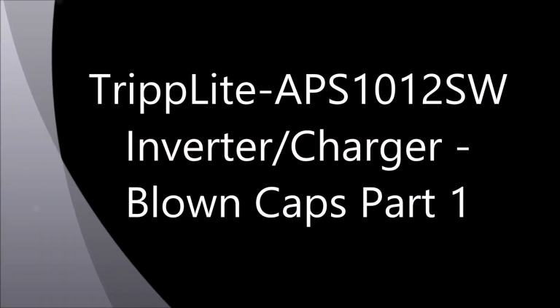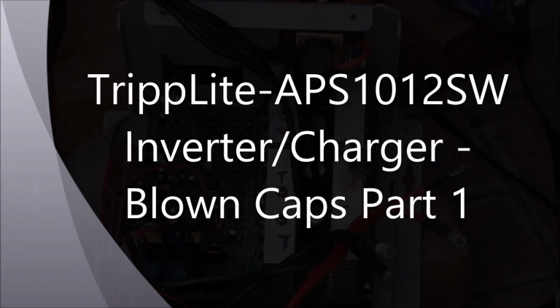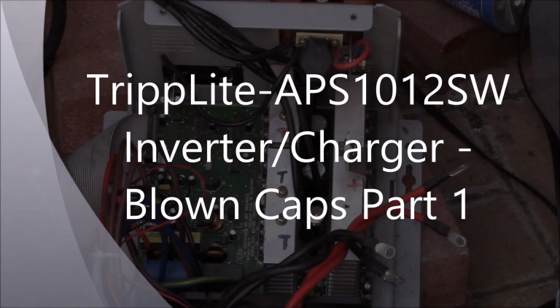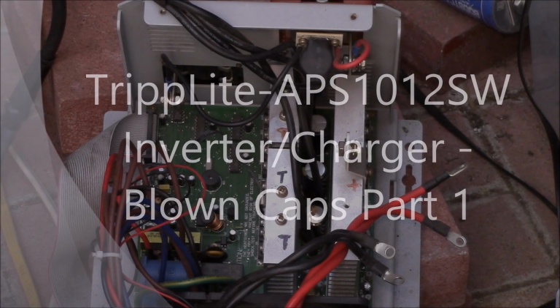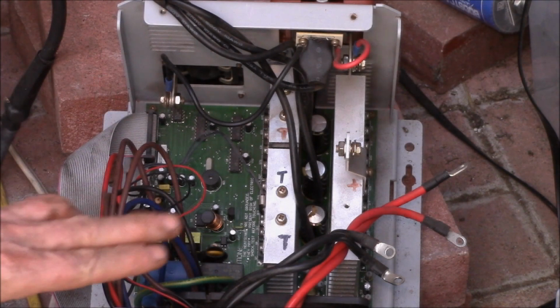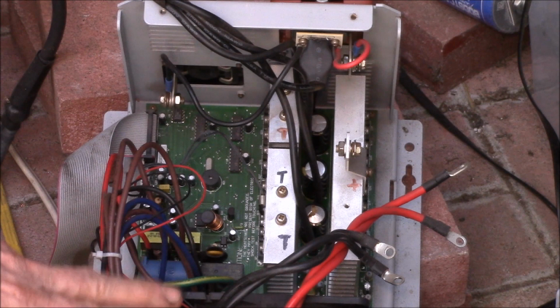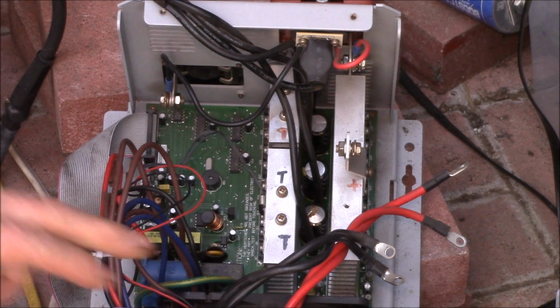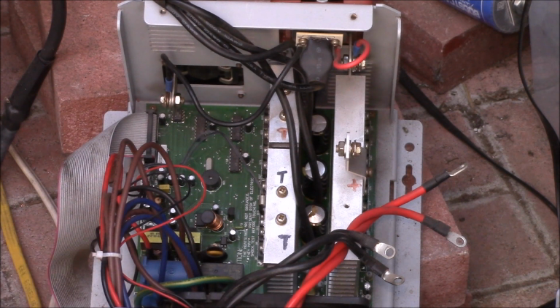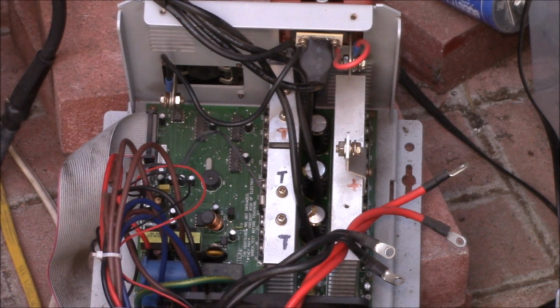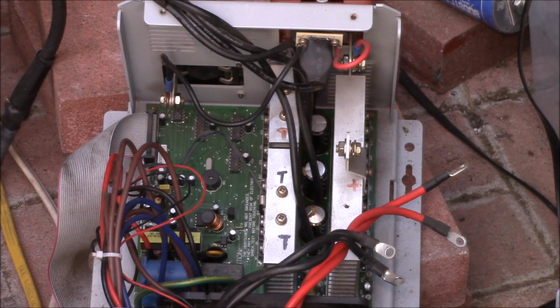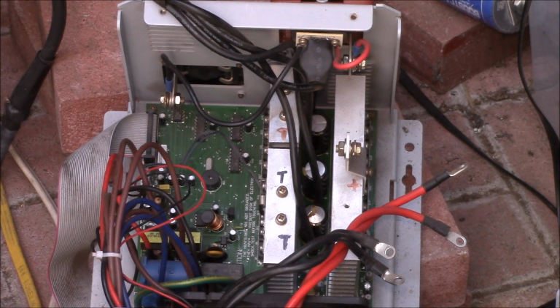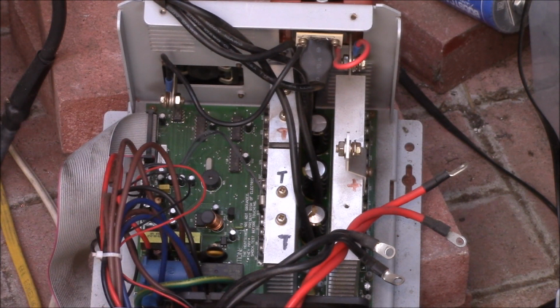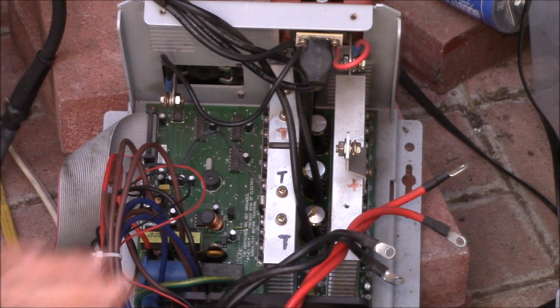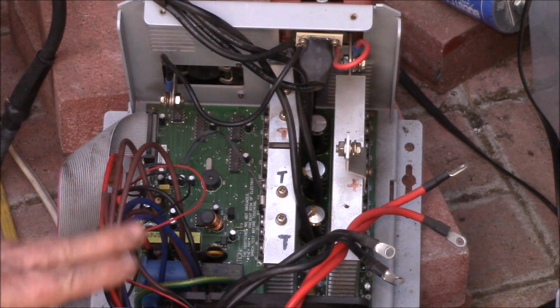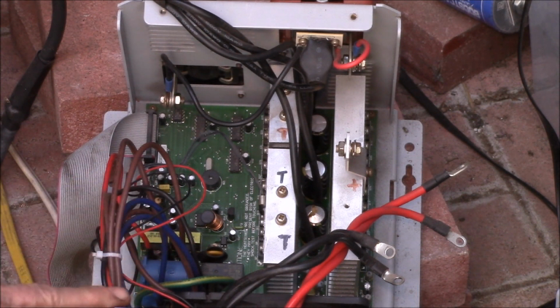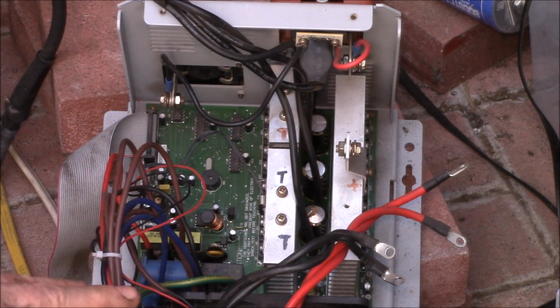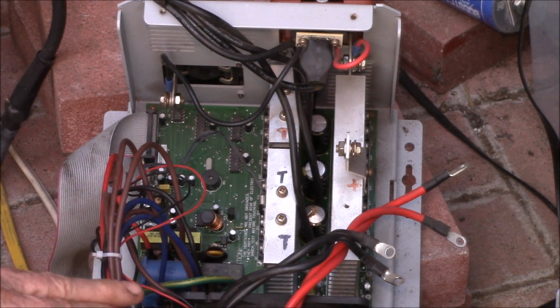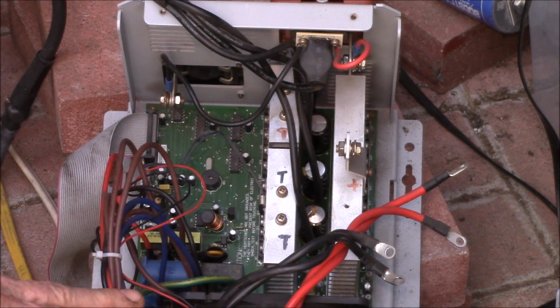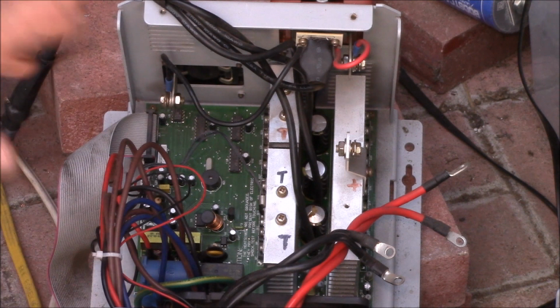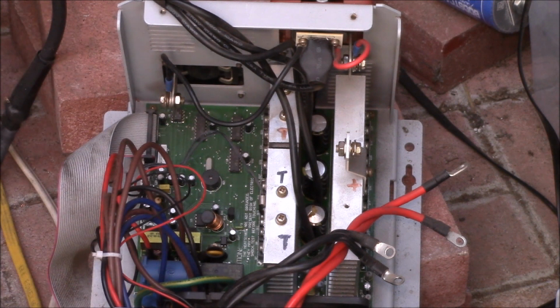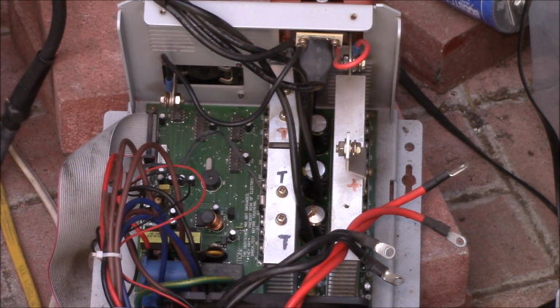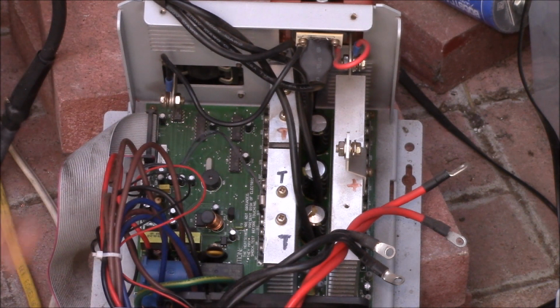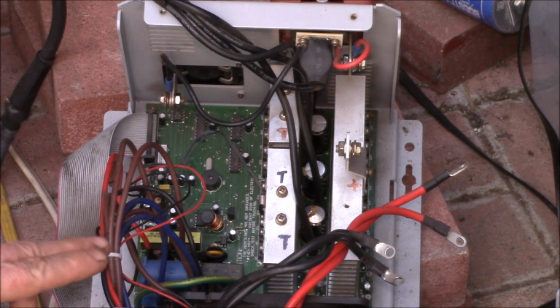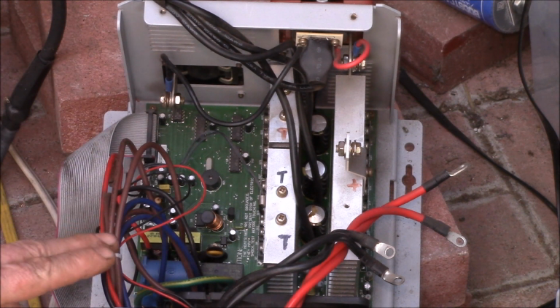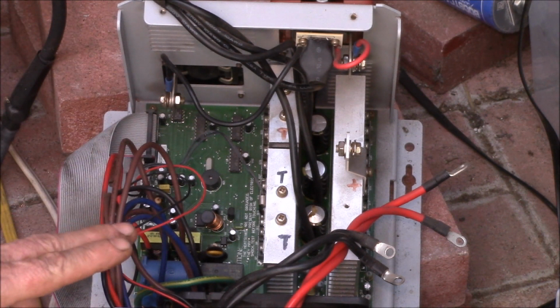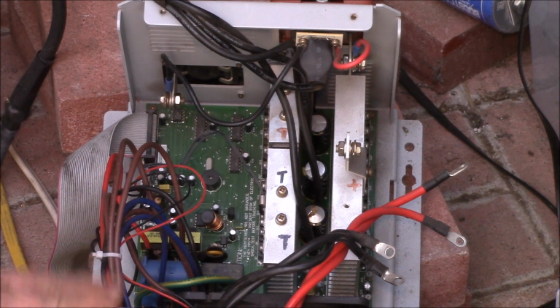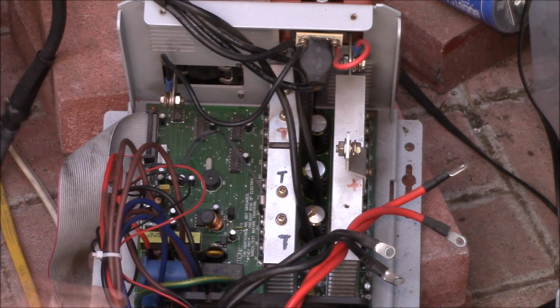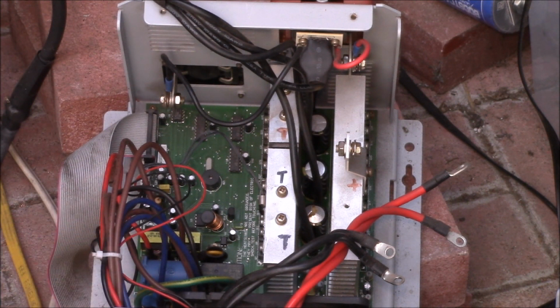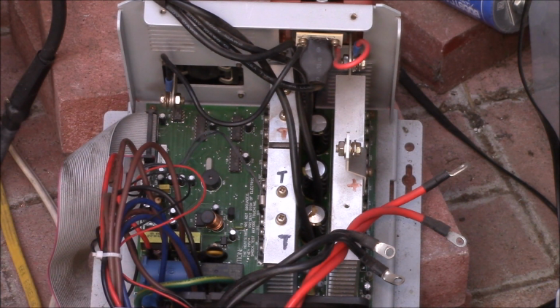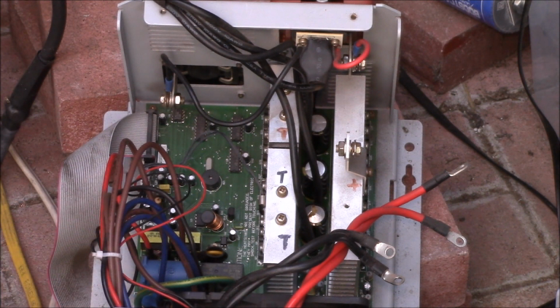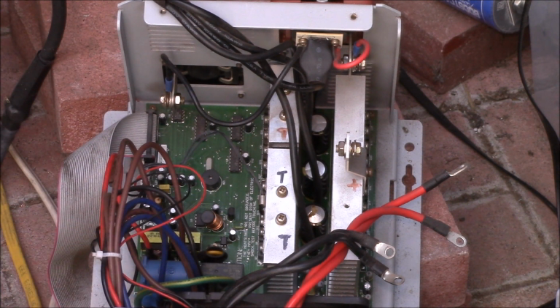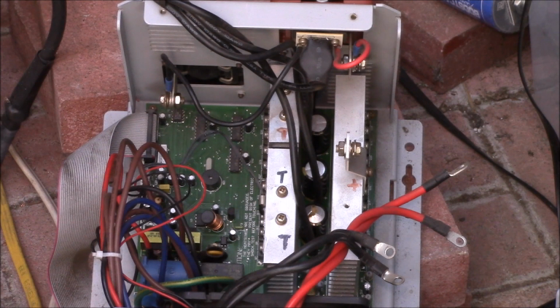Good evening YouTube. This is my Triplite AC power inverter — it's actually an inverter charger — and I've been running this on my solar power system for a number of years.